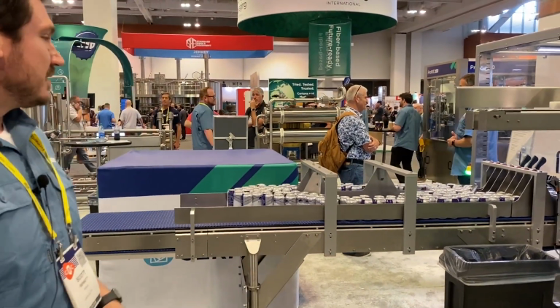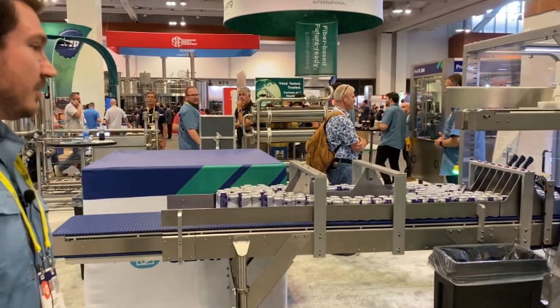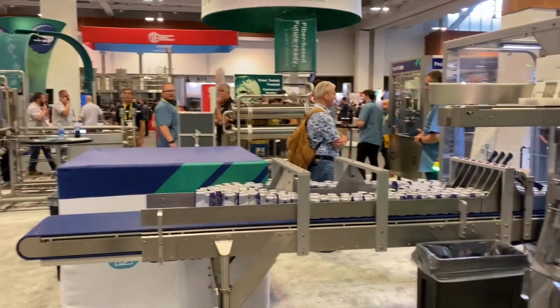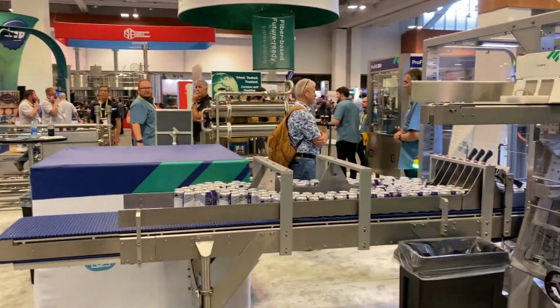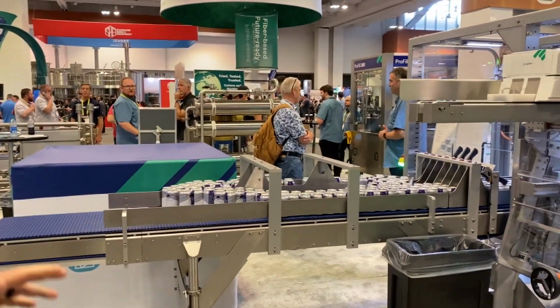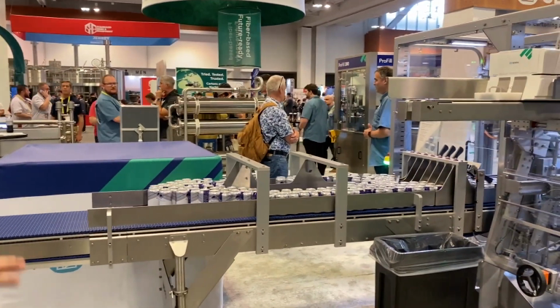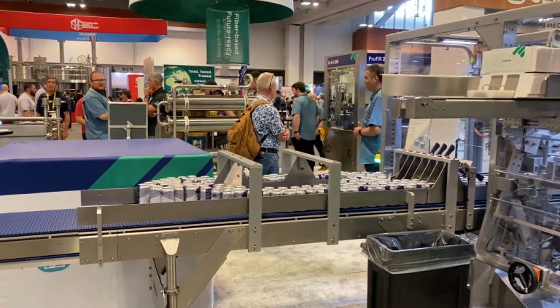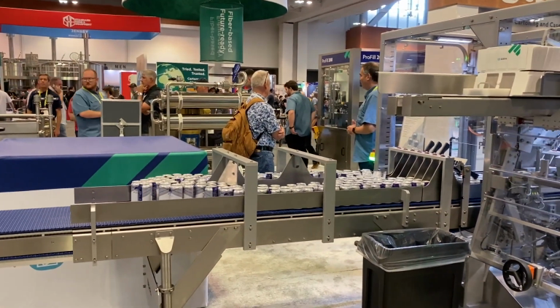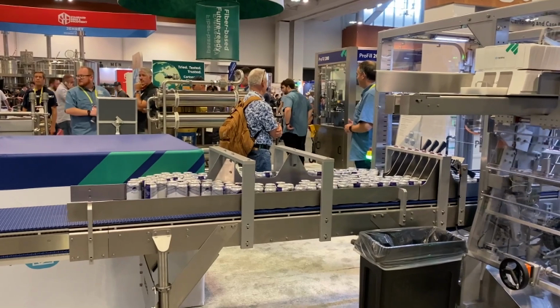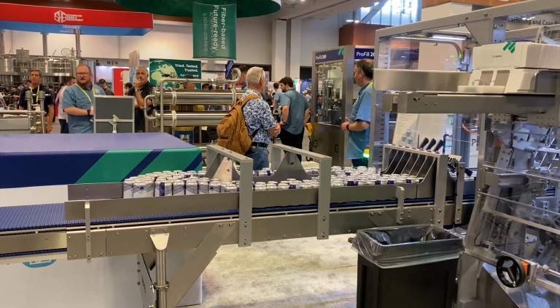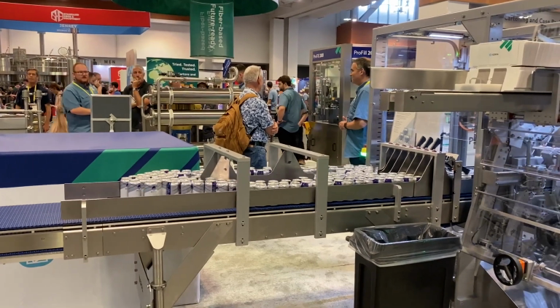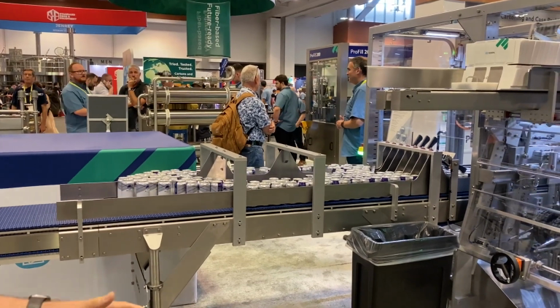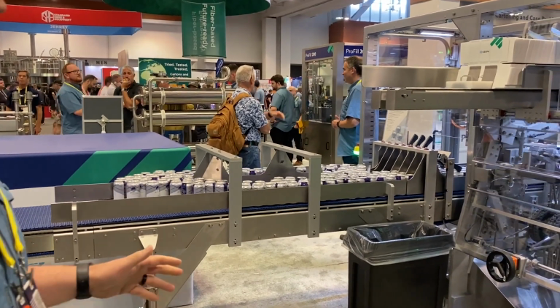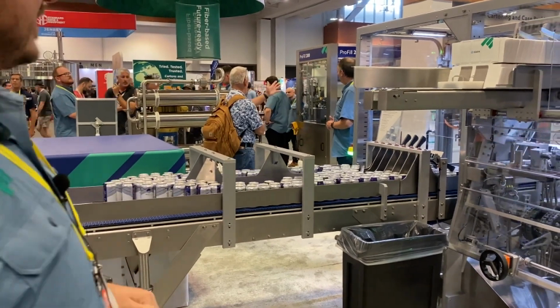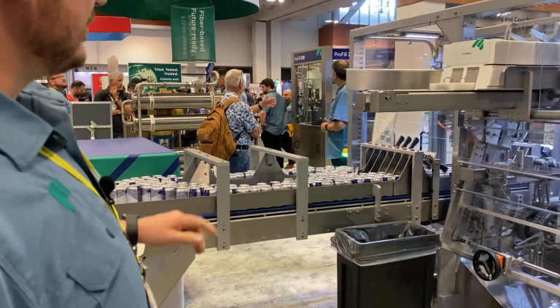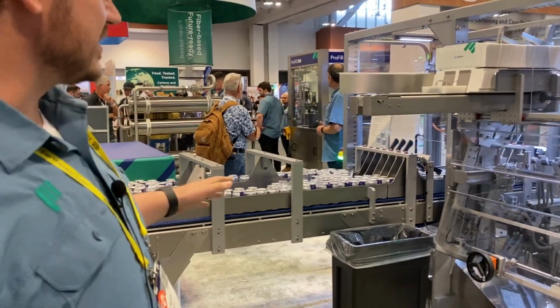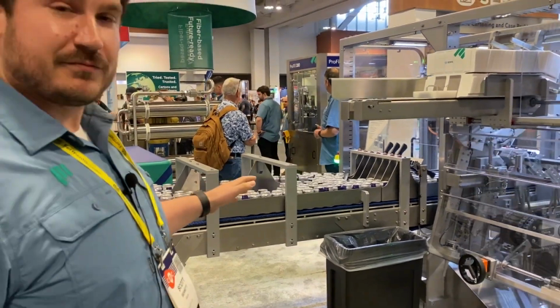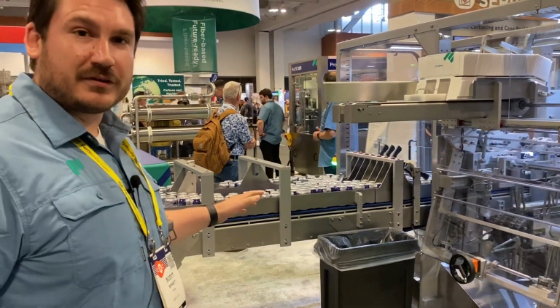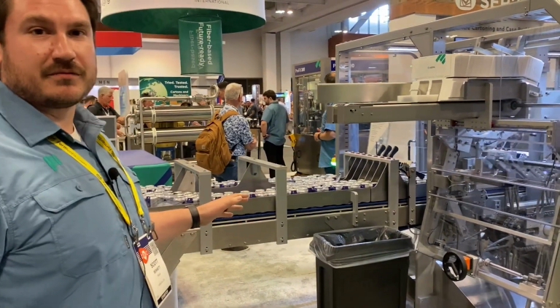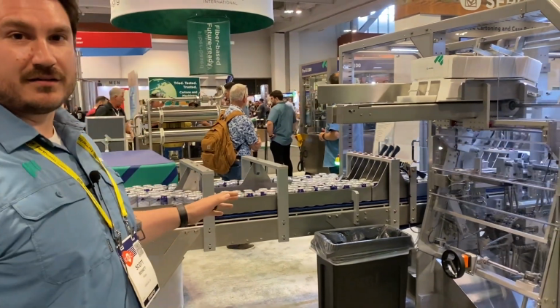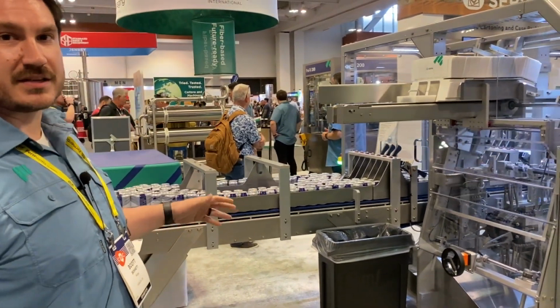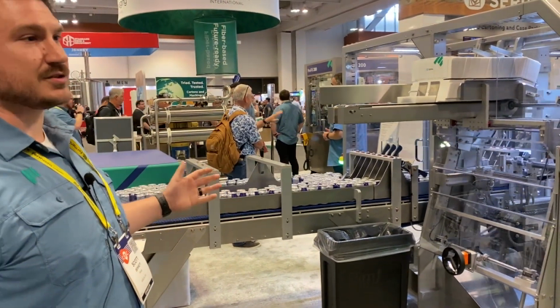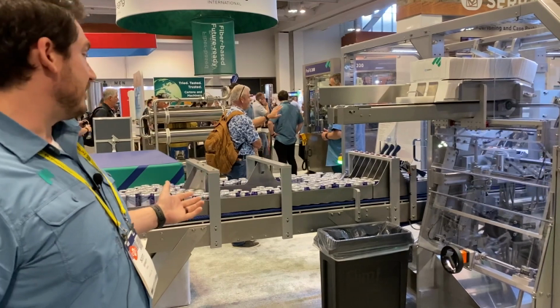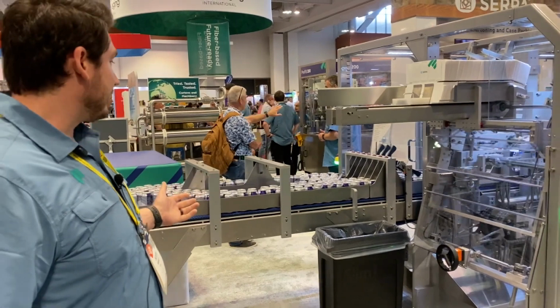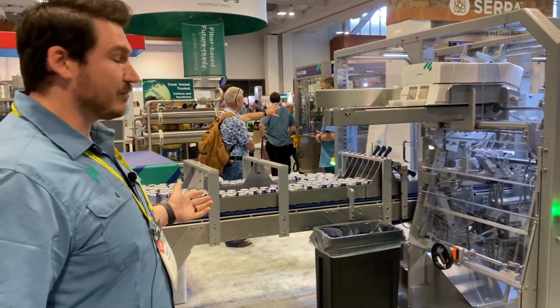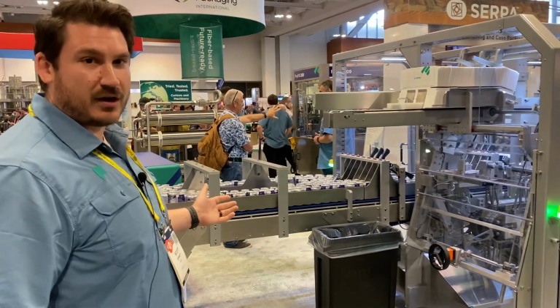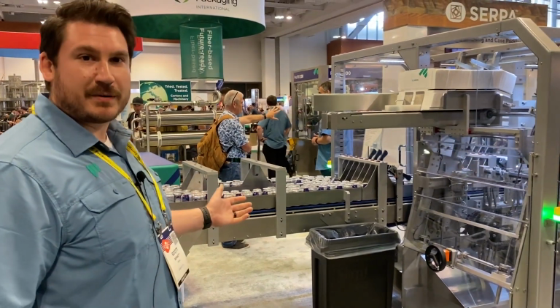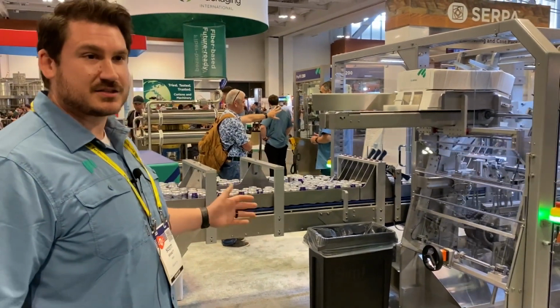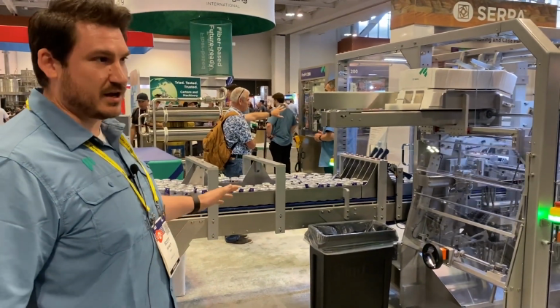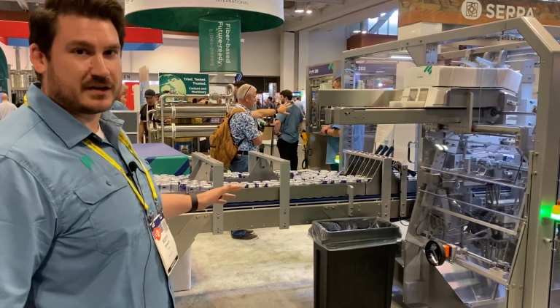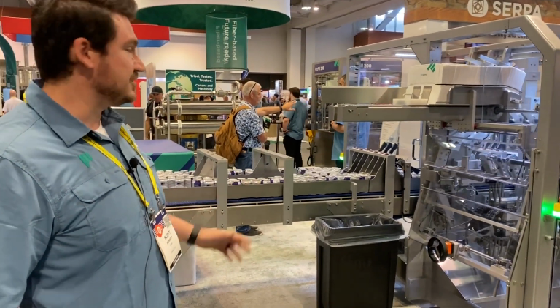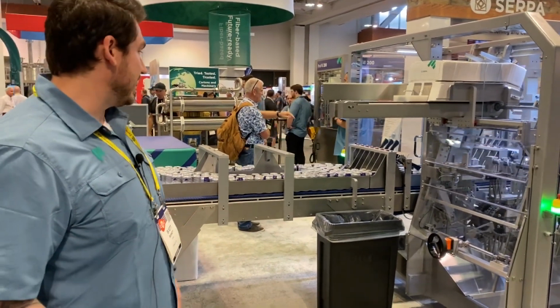This will do about 300 cans a minute on the in-feed. We manage that with a six-lane flood-feed conveyor. This can also be modified to run variety packs — you tray off in individual lanes.